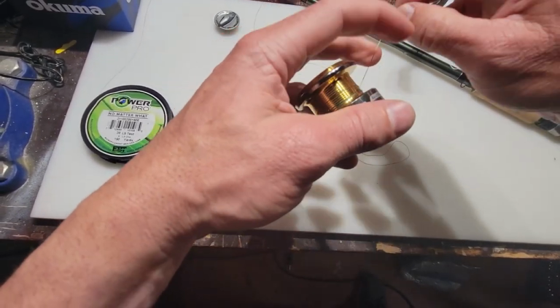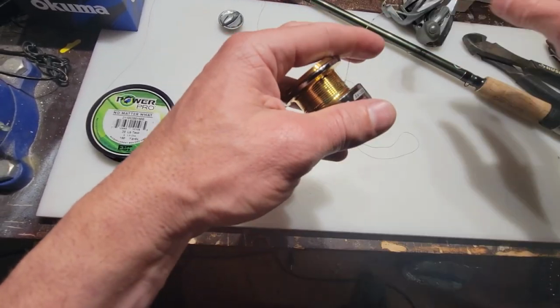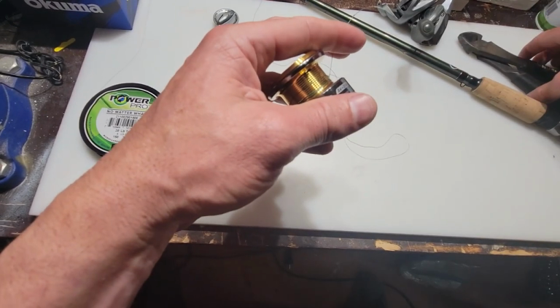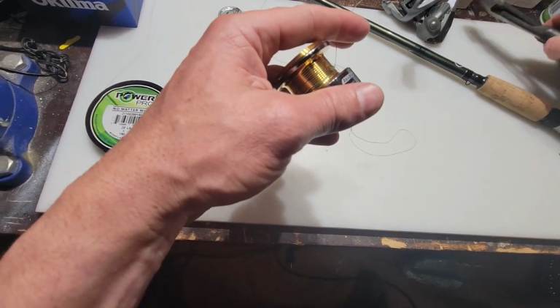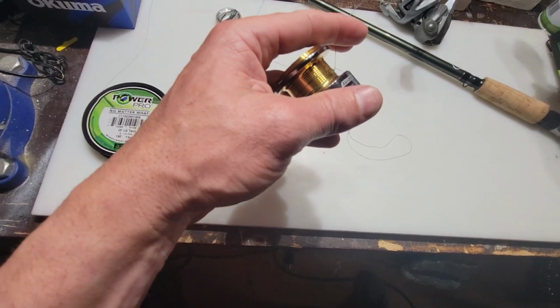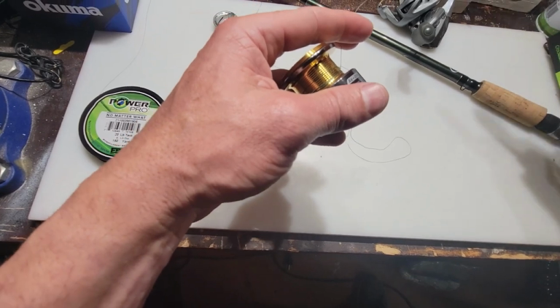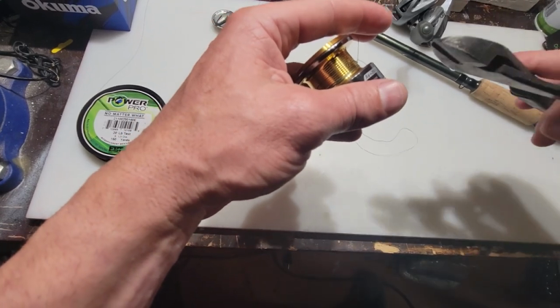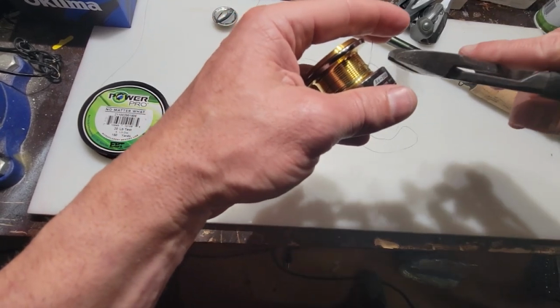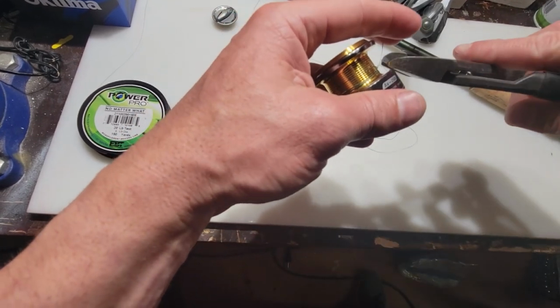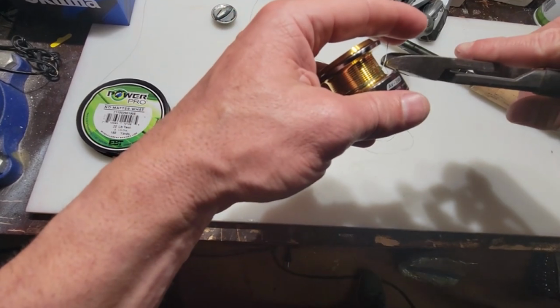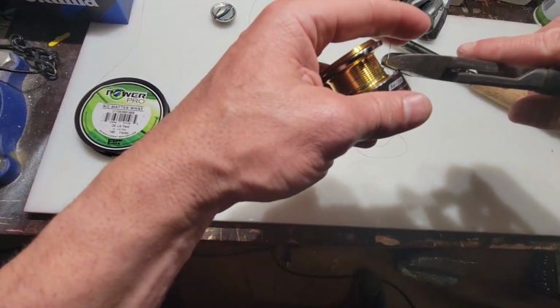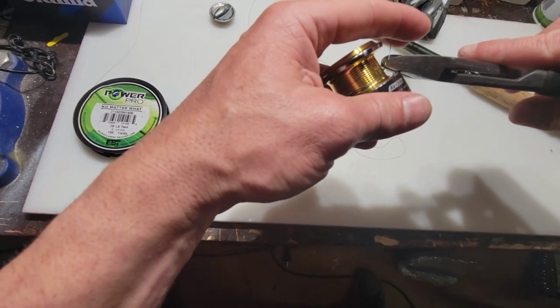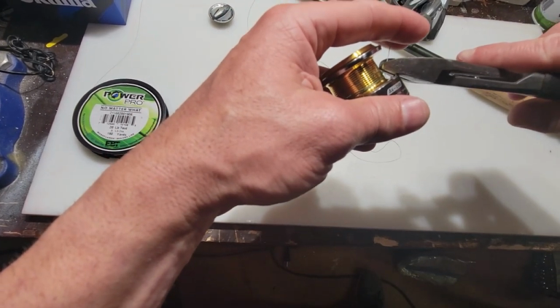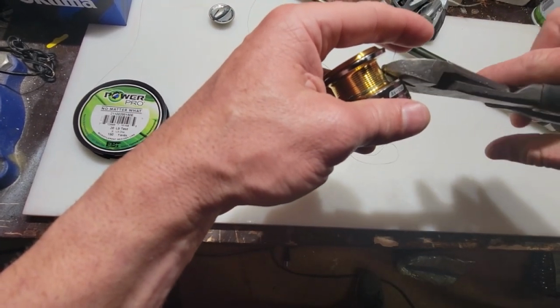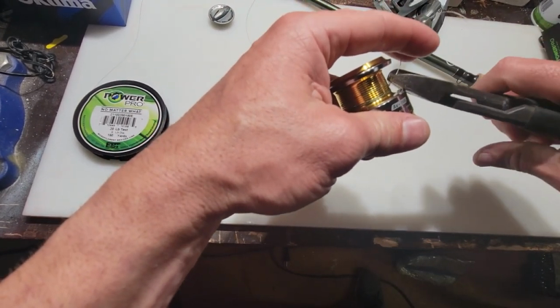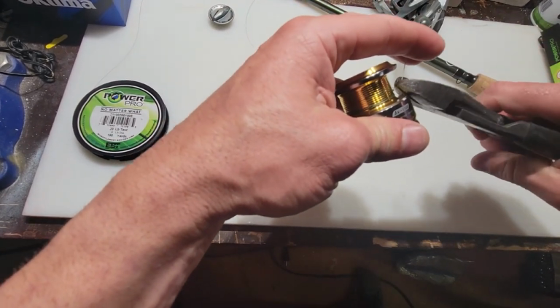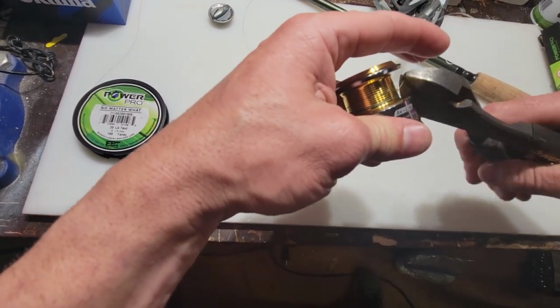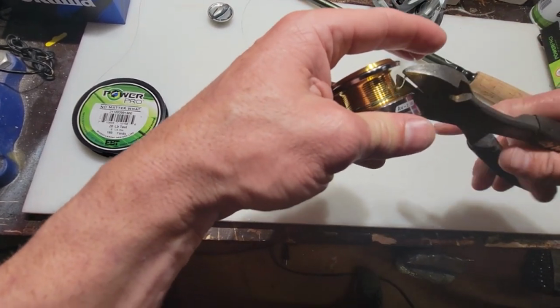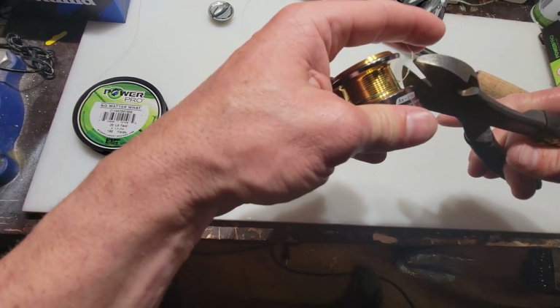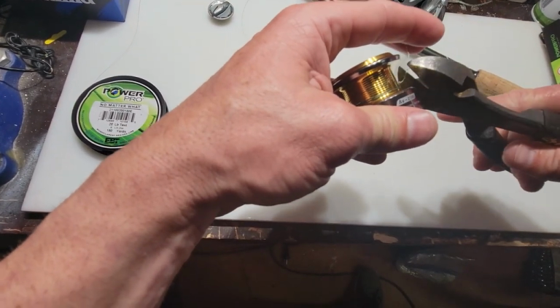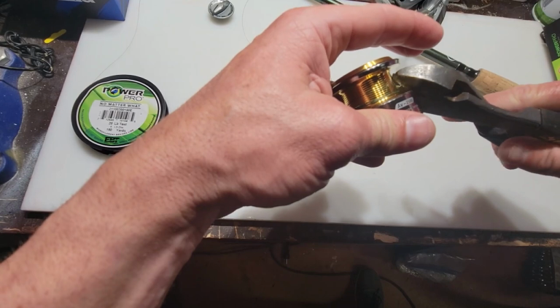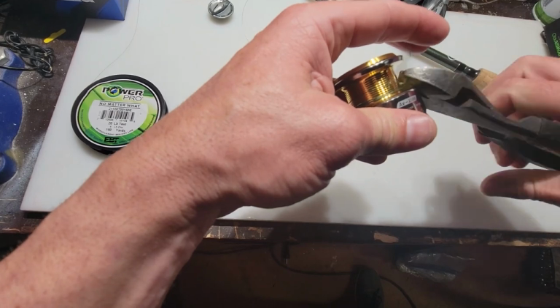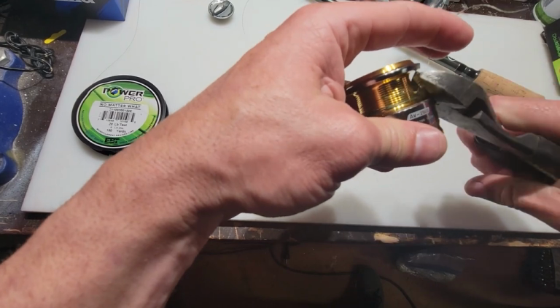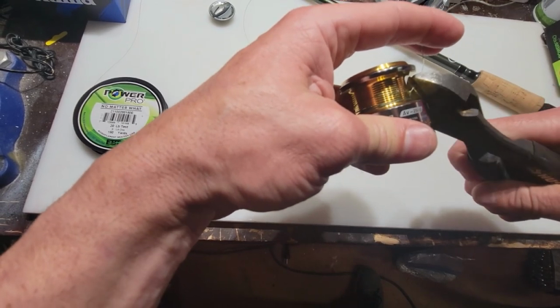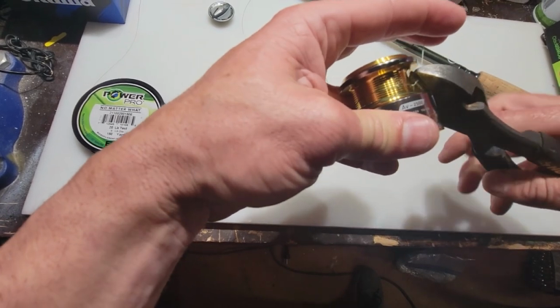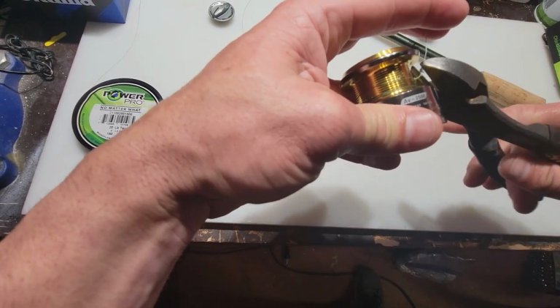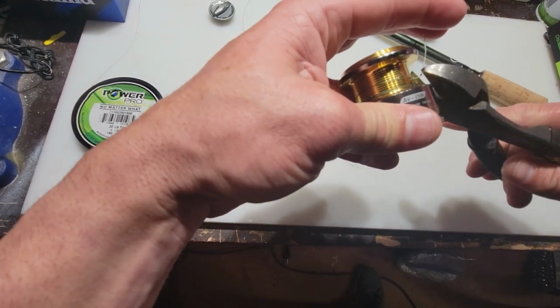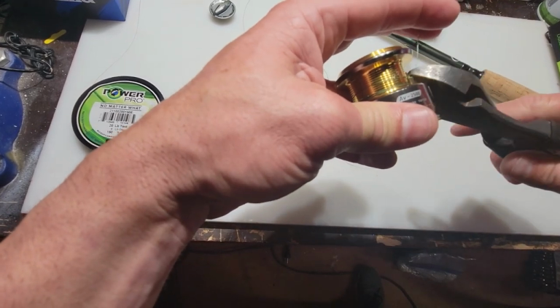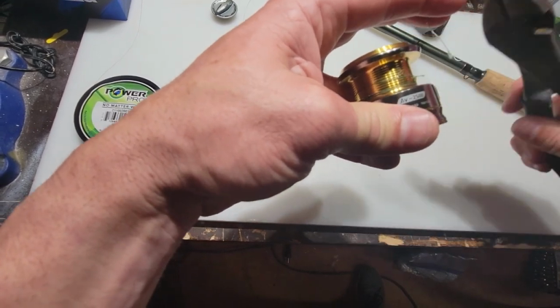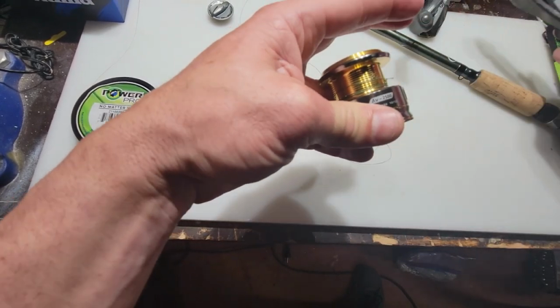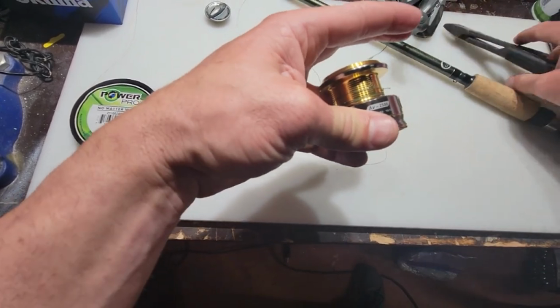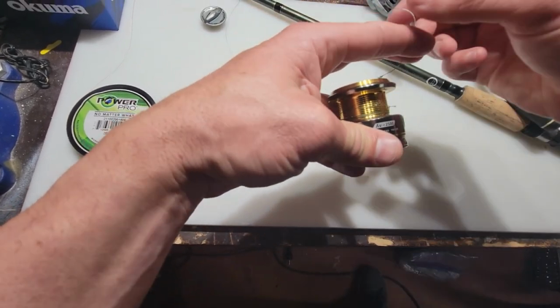Just take your cutters, cut that line, and you're done.